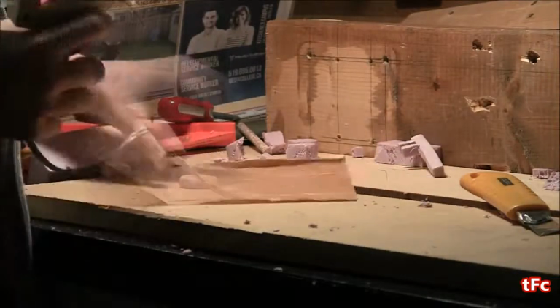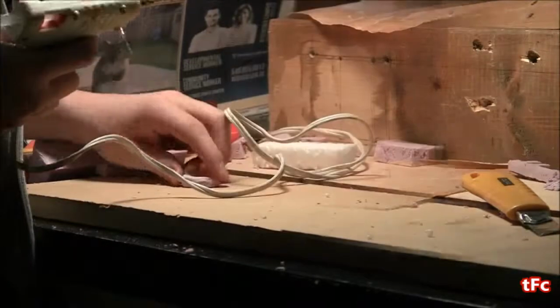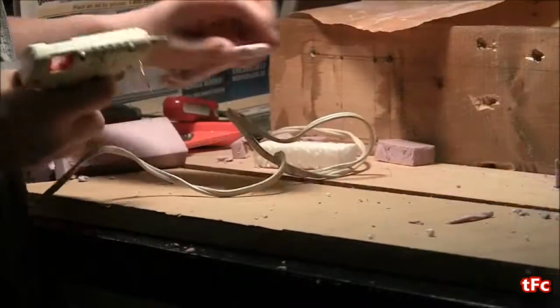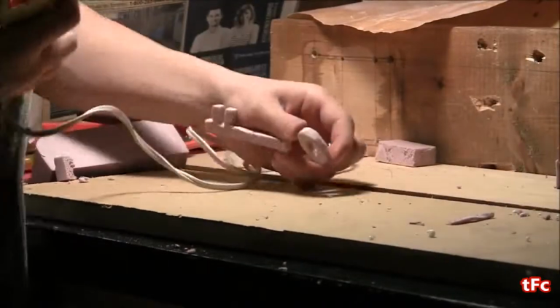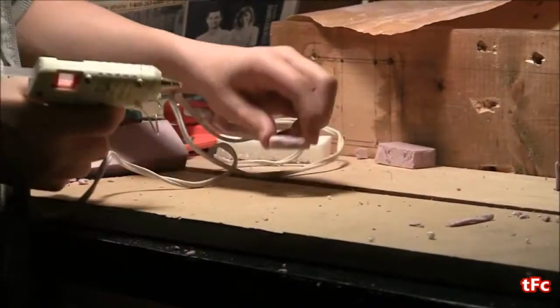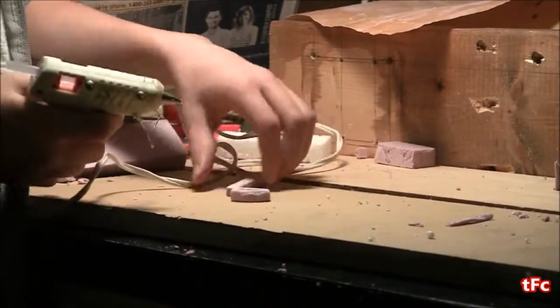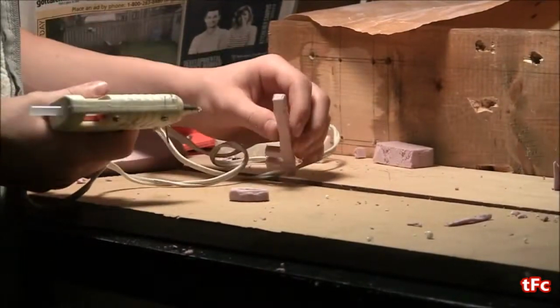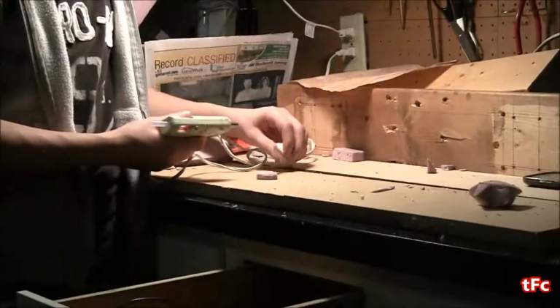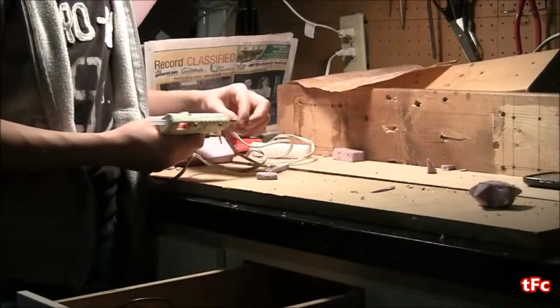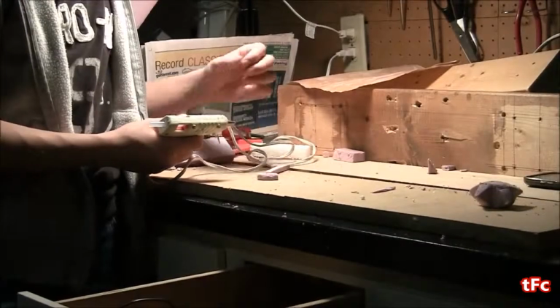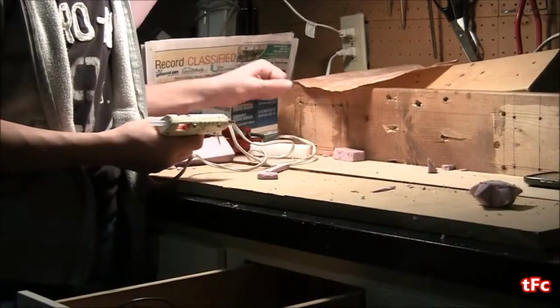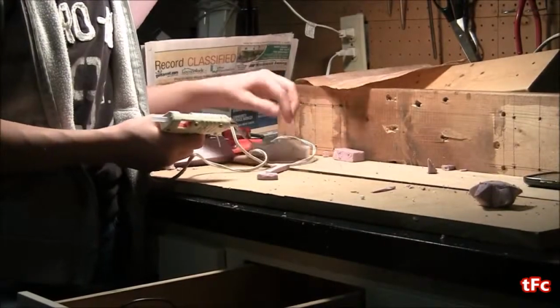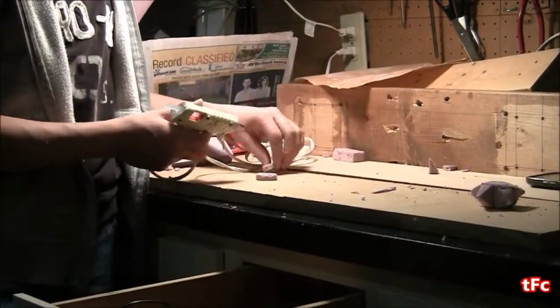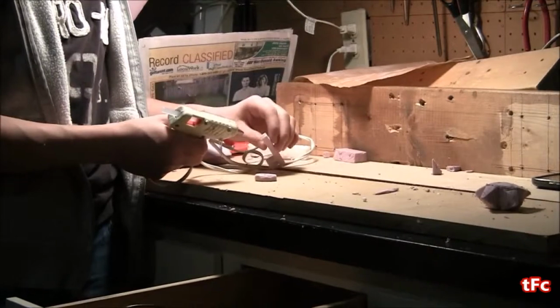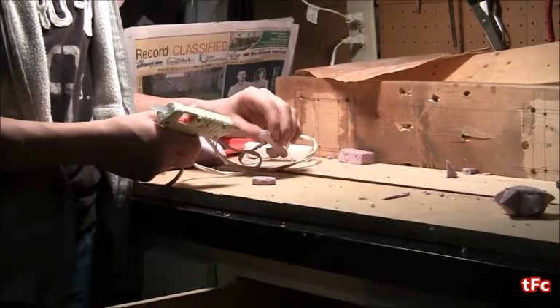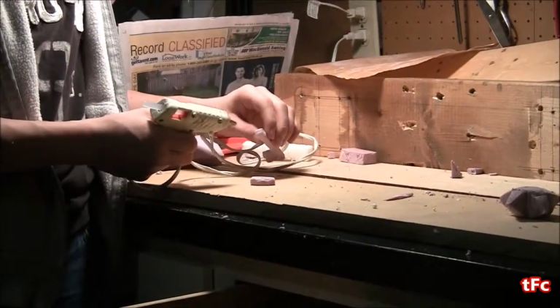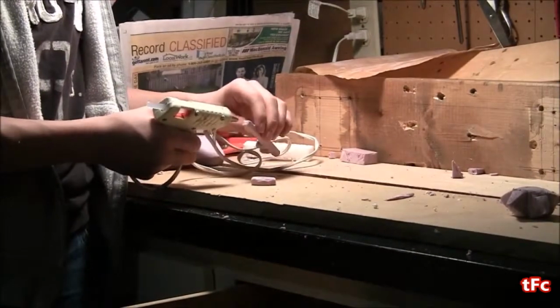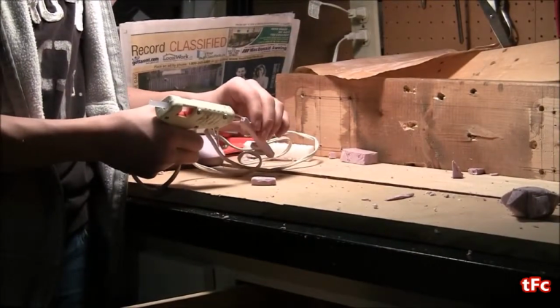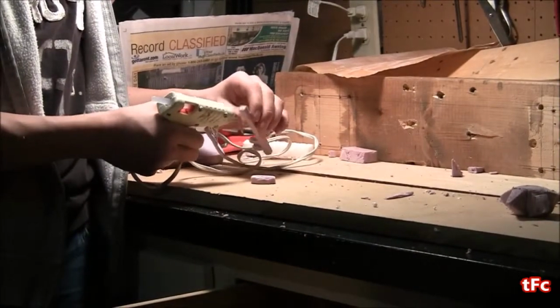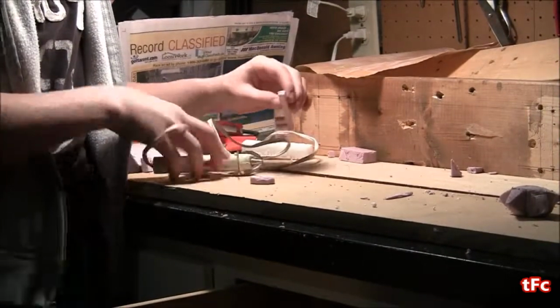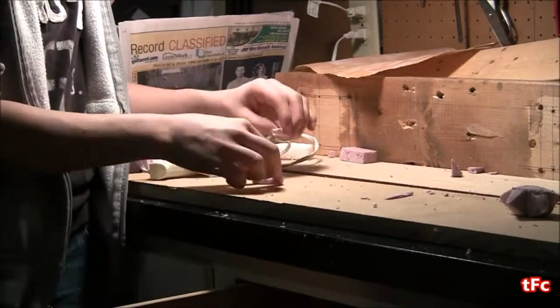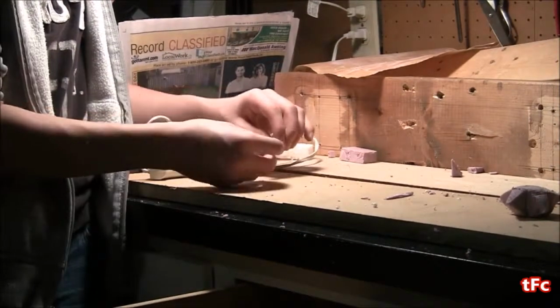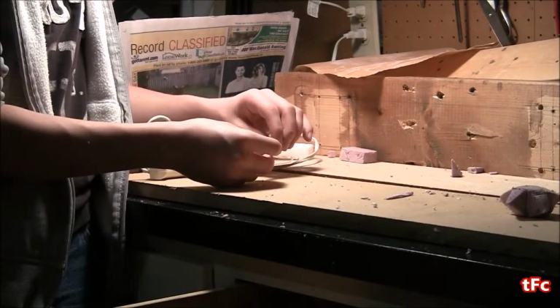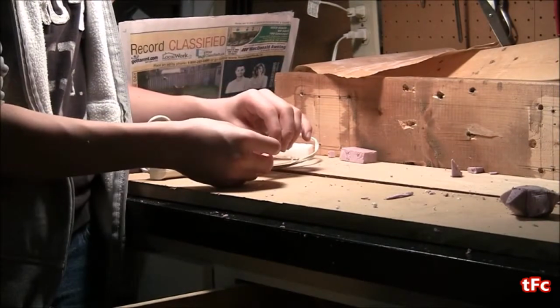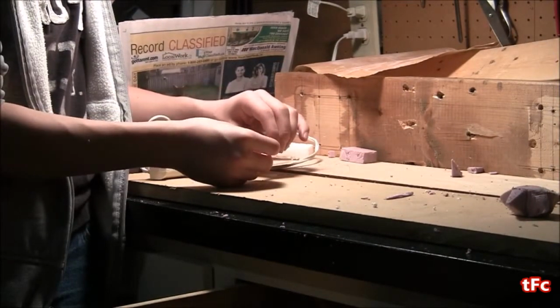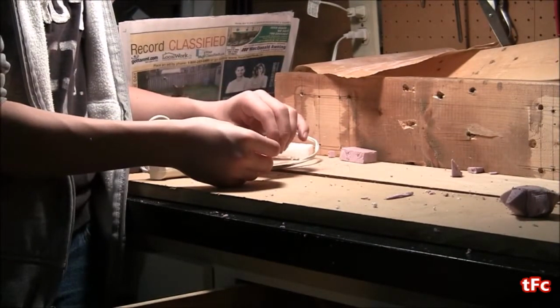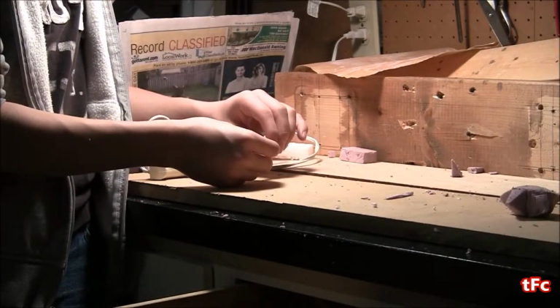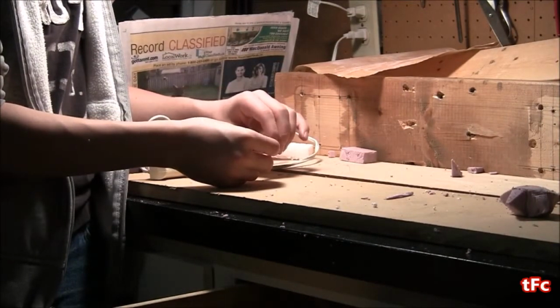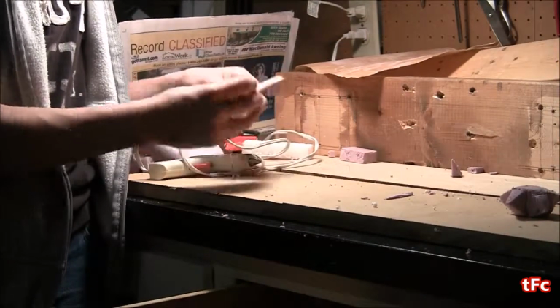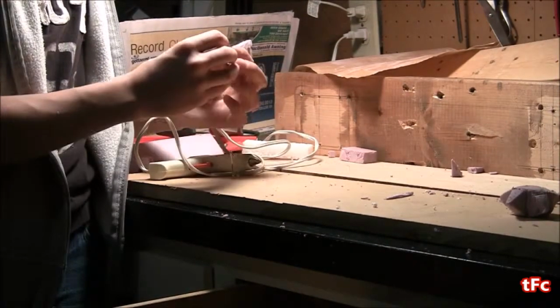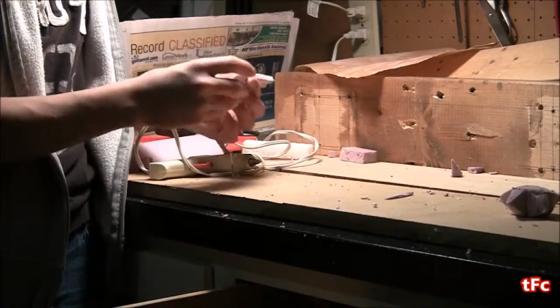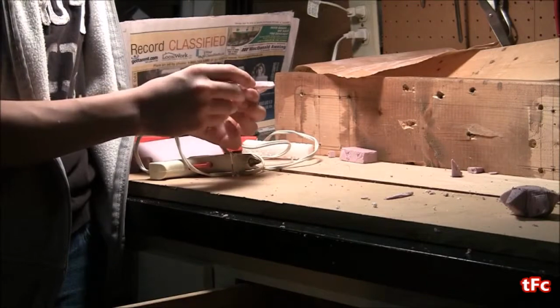While I was sanding, the two pieces kind of came apart, so I'm just going to glue them back together with some hot glue and then continue.